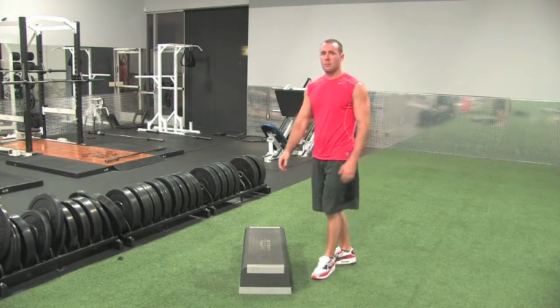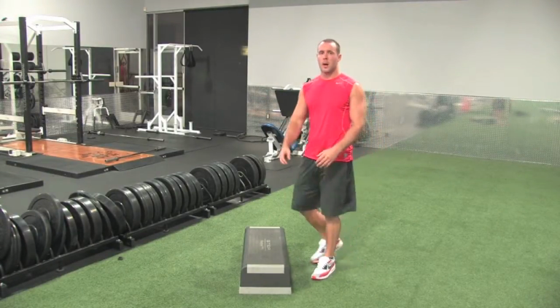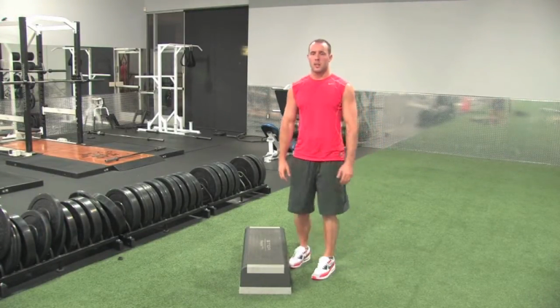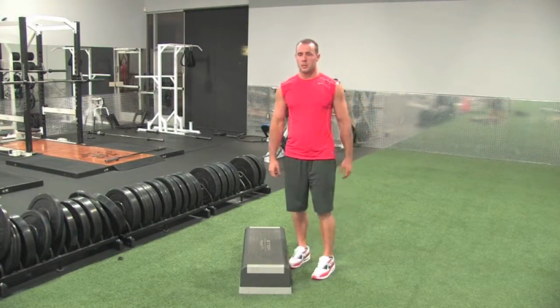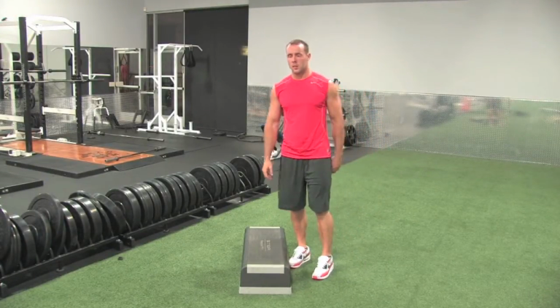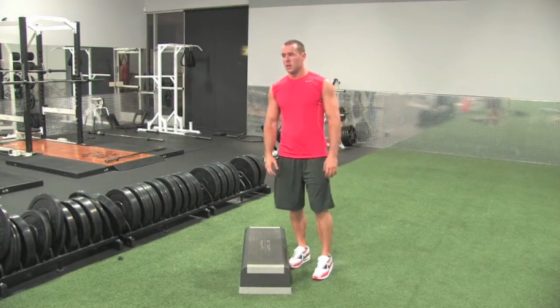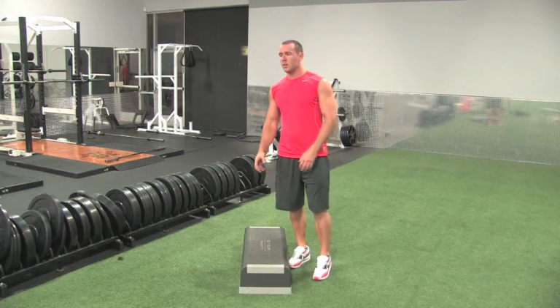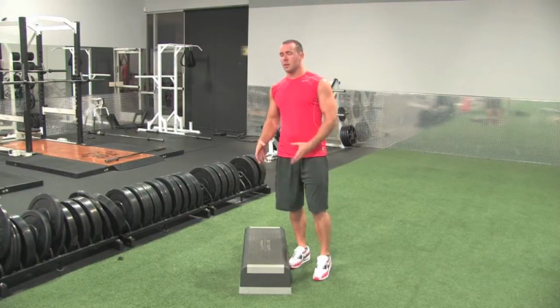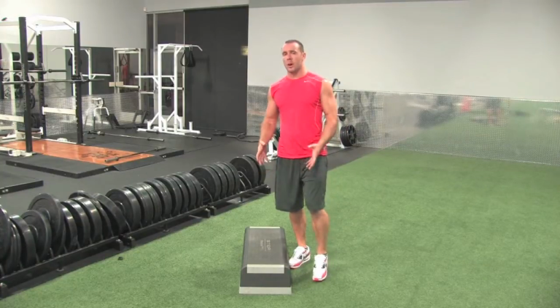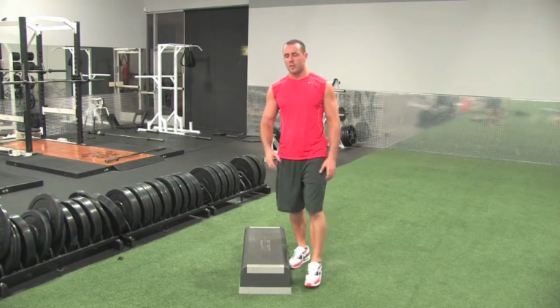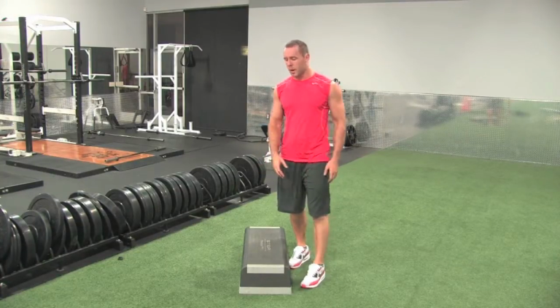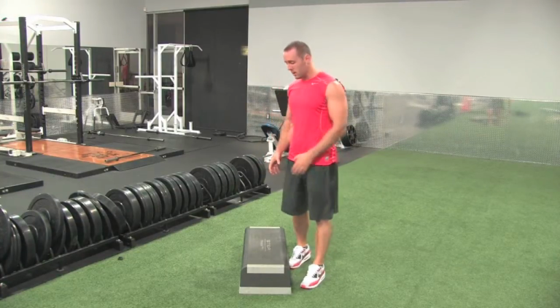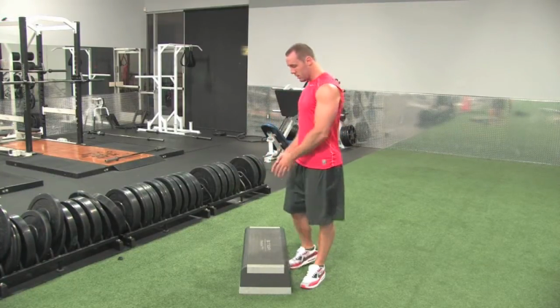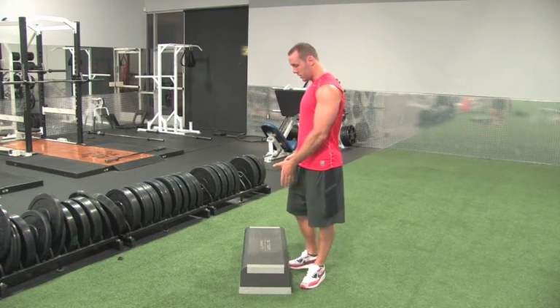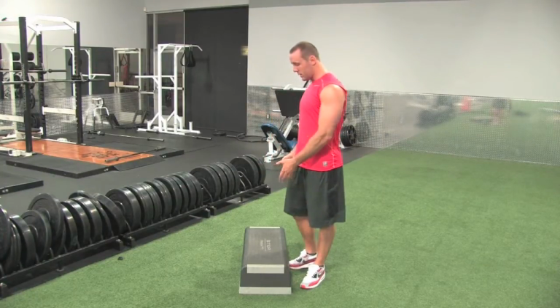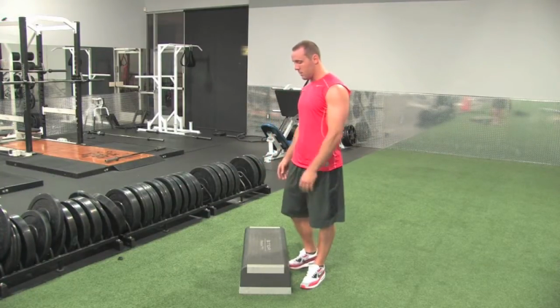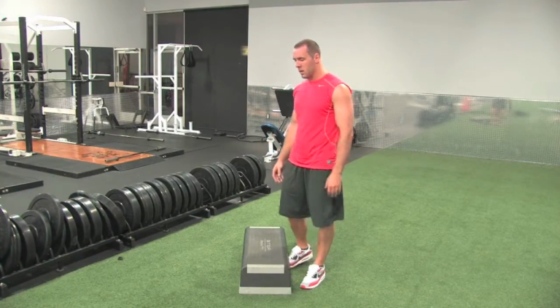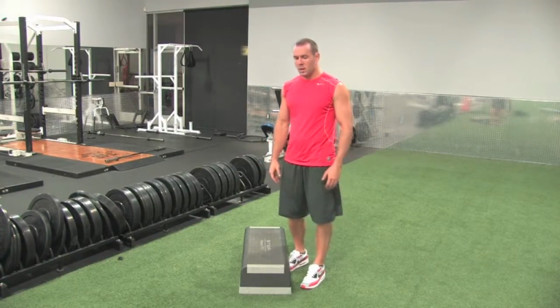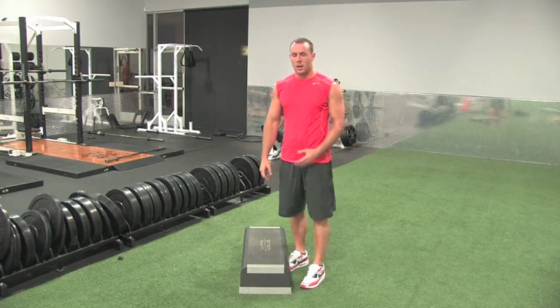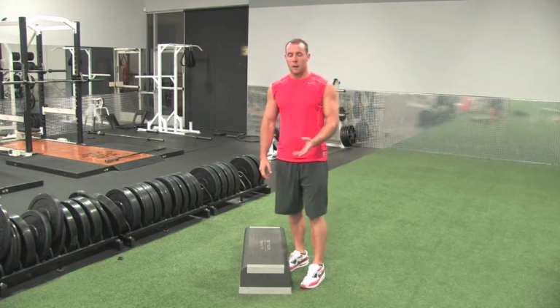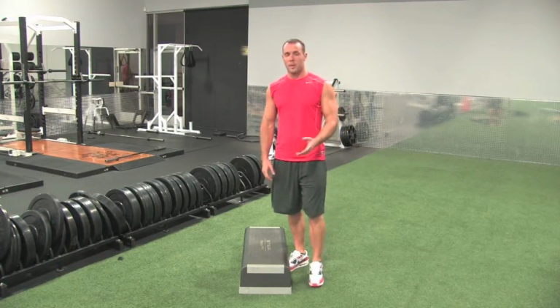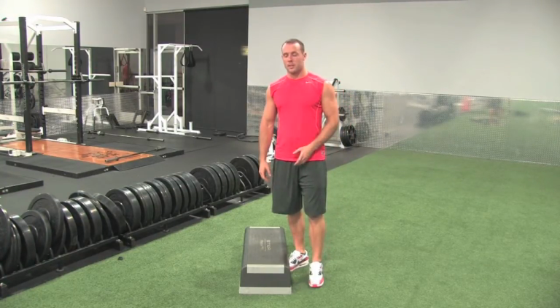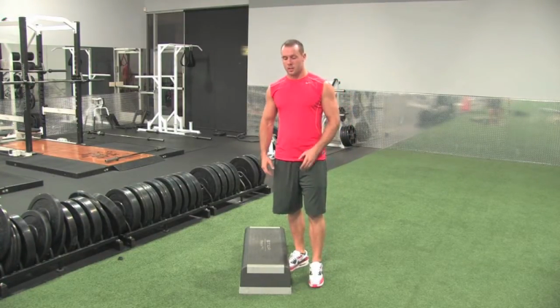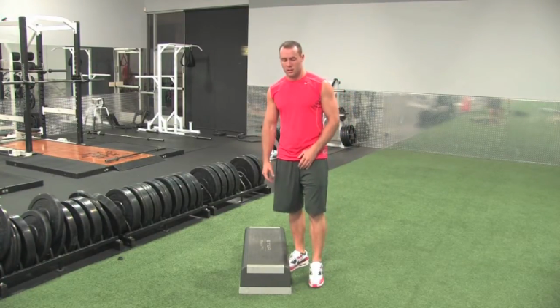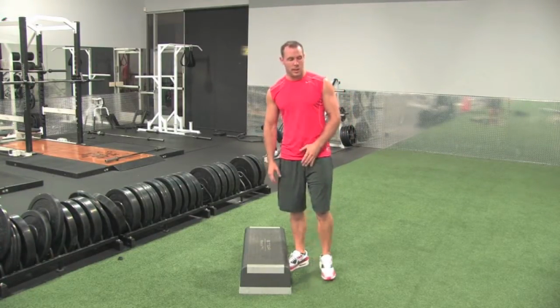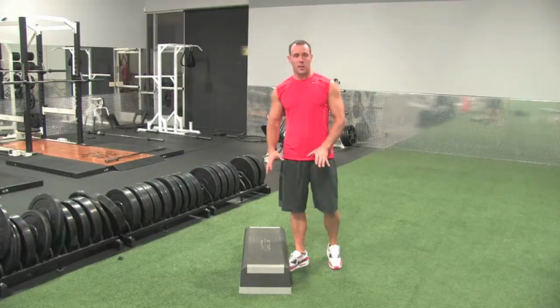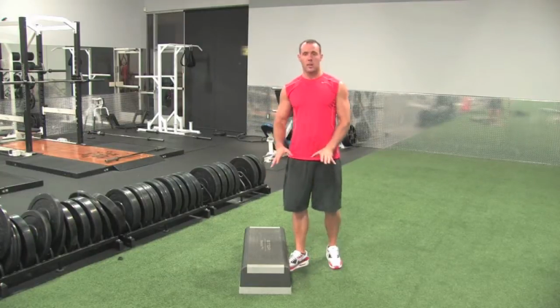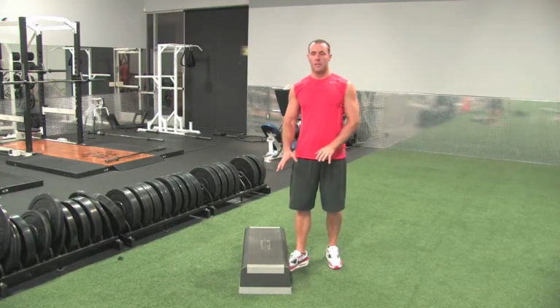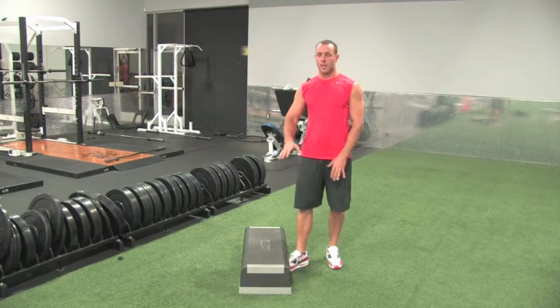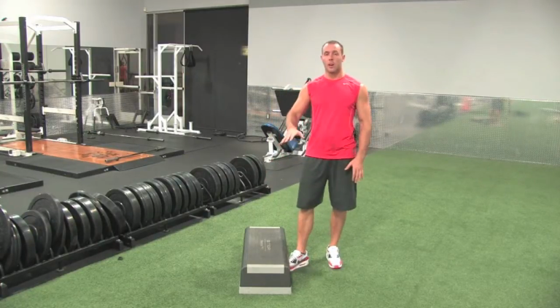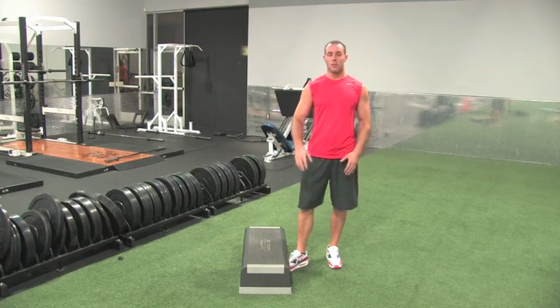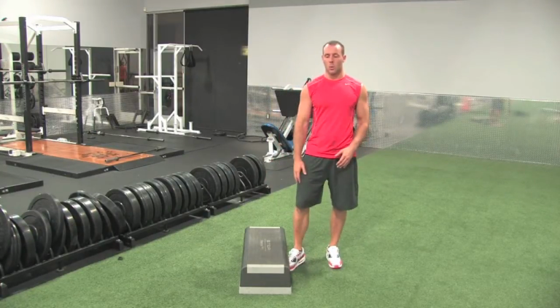Box jumps. You can either take a plyometric box, a step, a bench, anything that you have that's elevated off the floor.